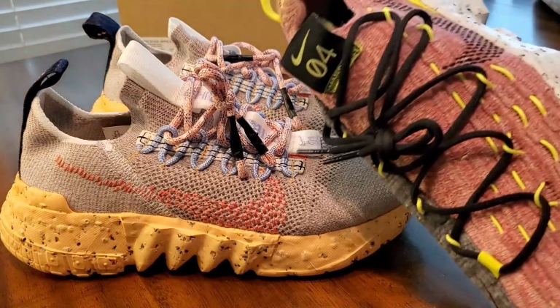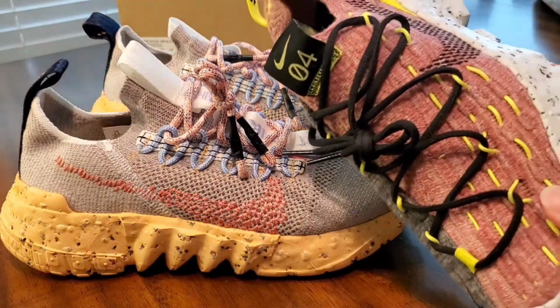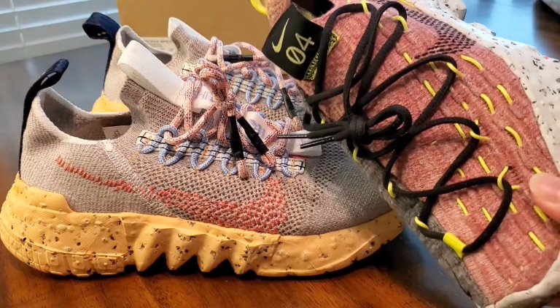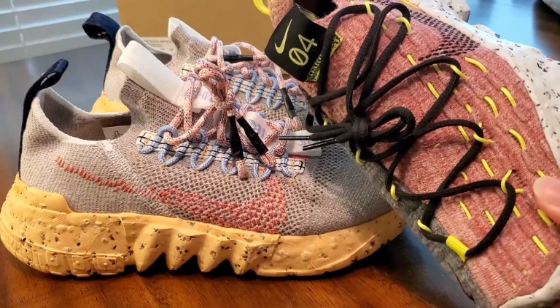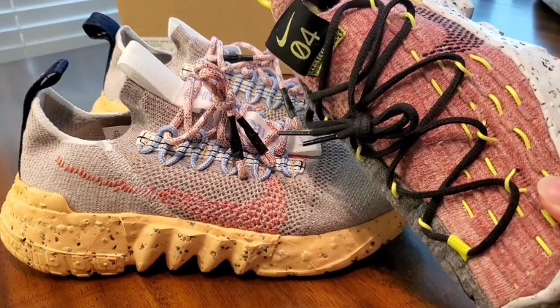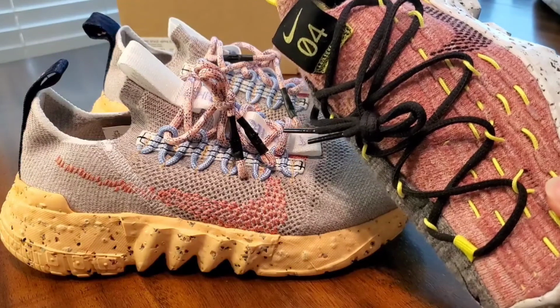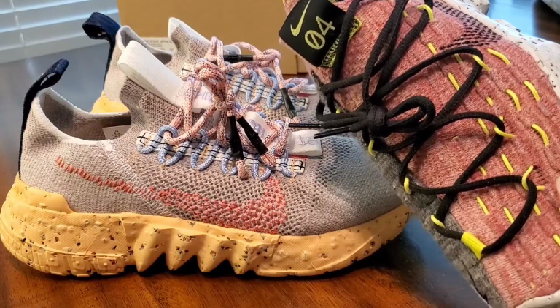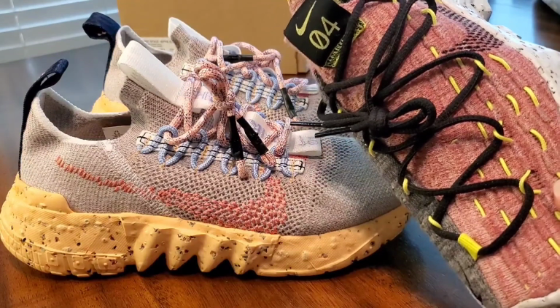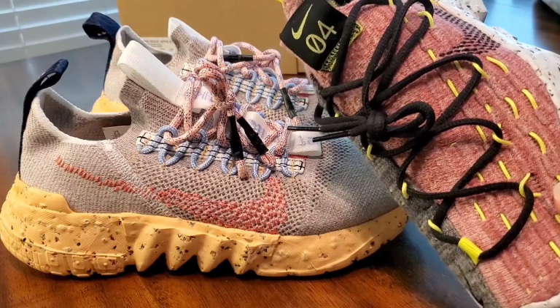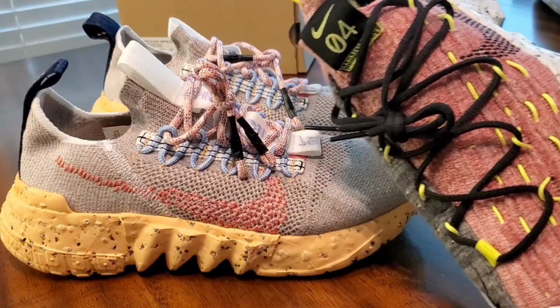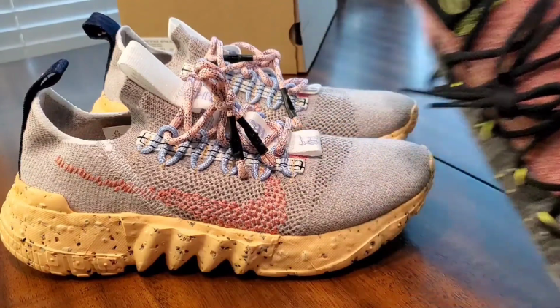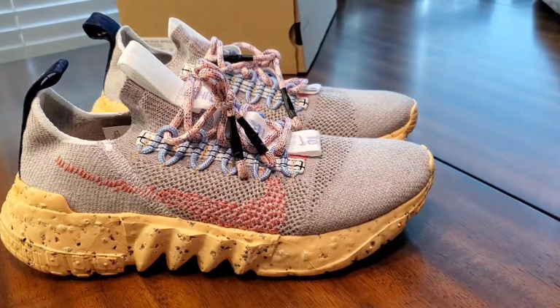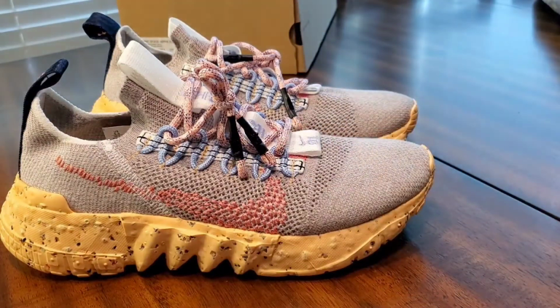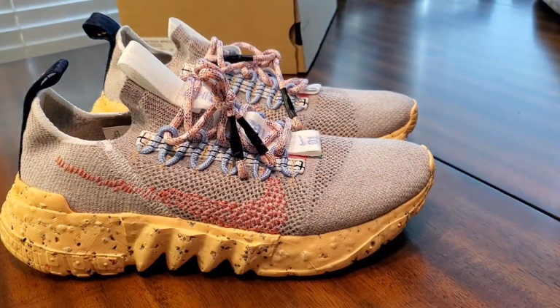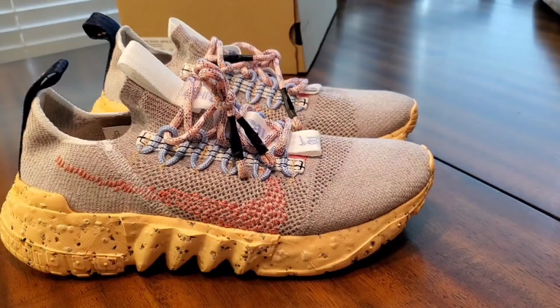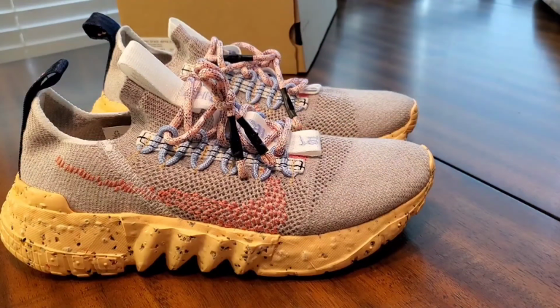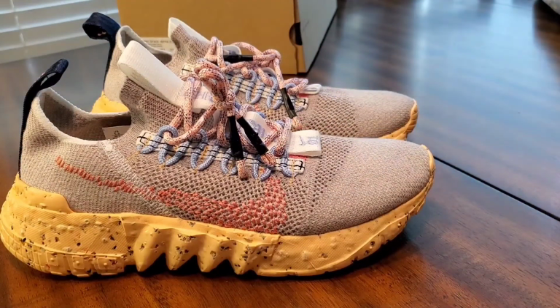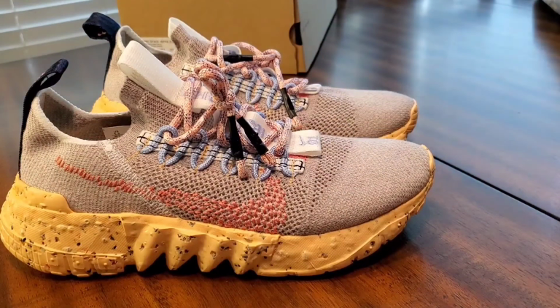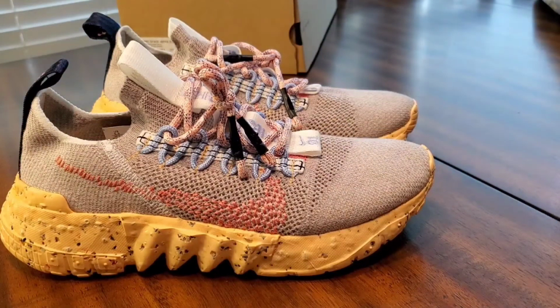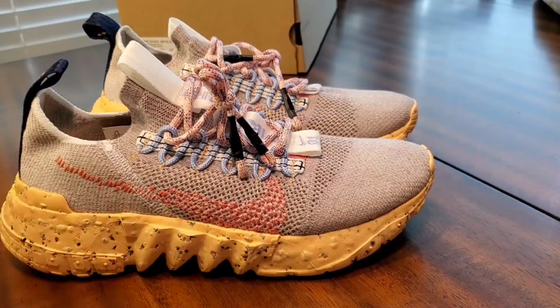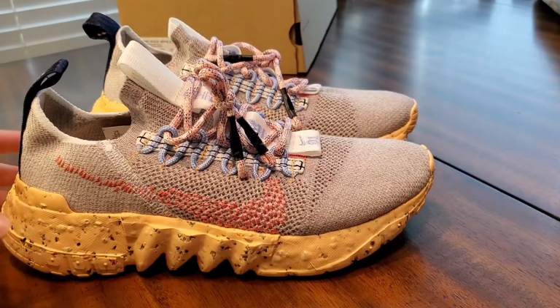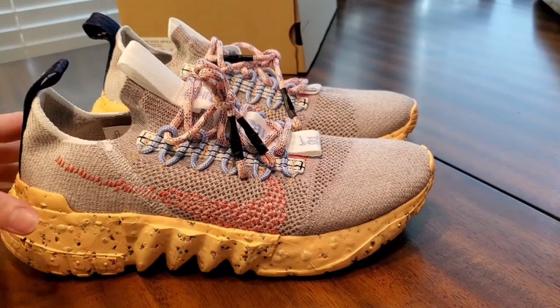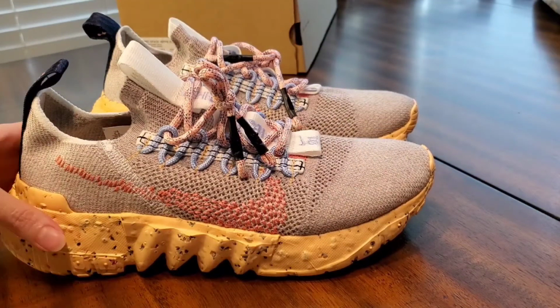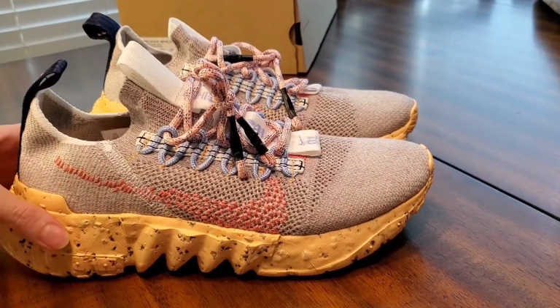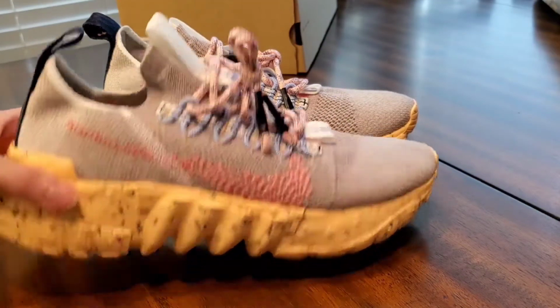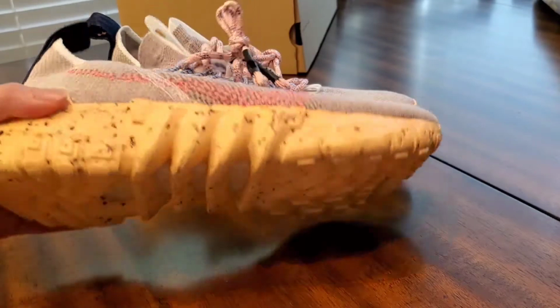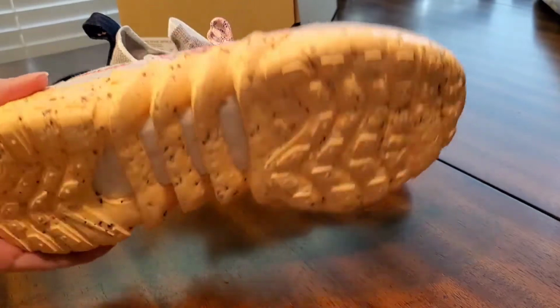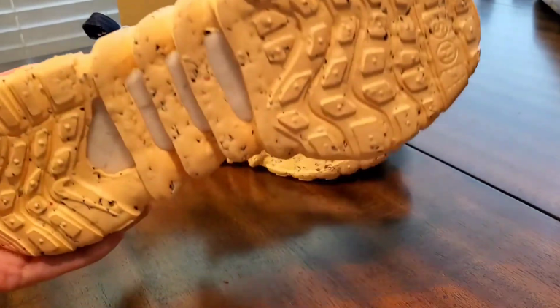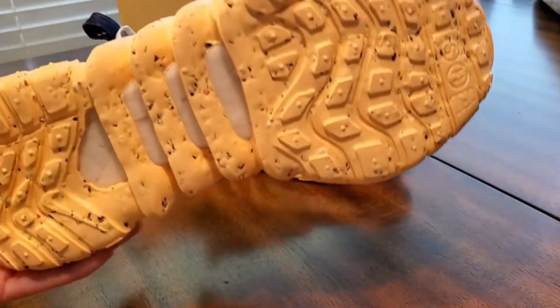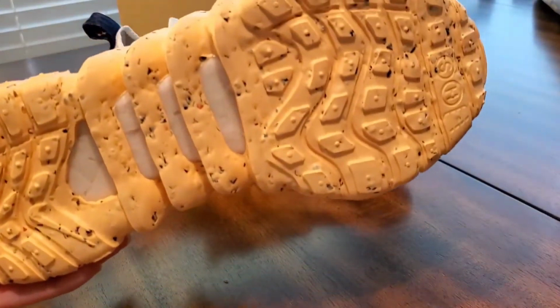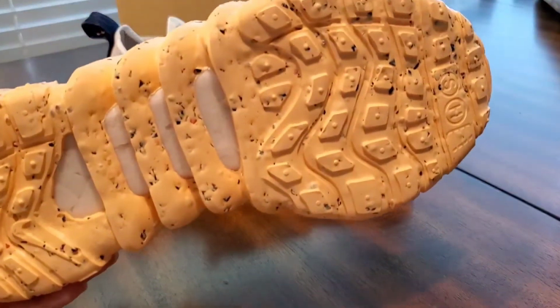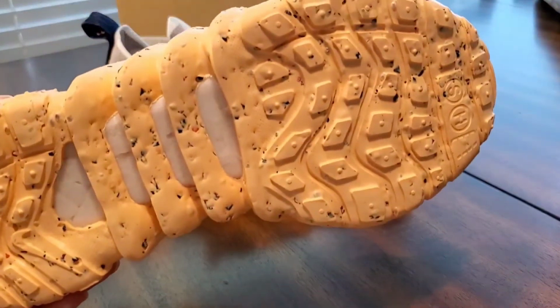I personally have the 04s and it looks so much different, so I had to get it. We'll take a closer look in a second. Let's get into the breakdown — you got crater foam on the bottom.